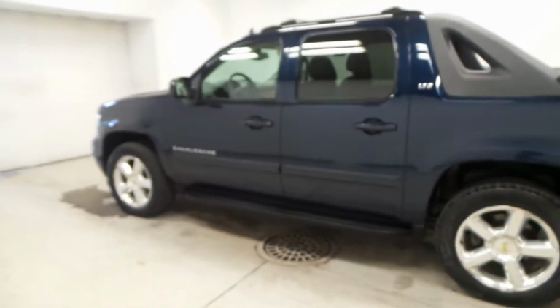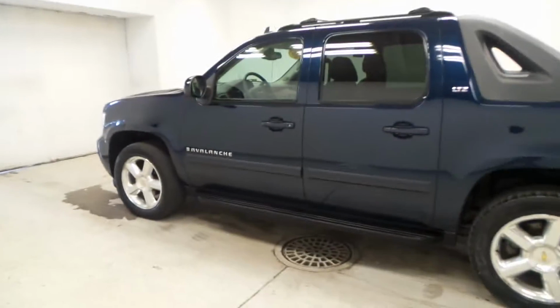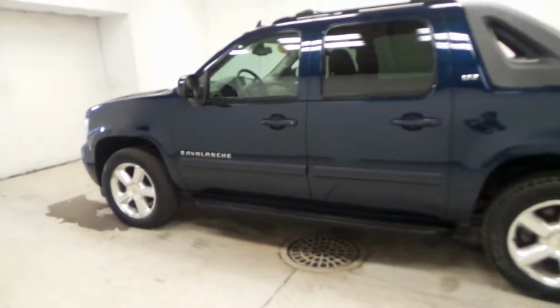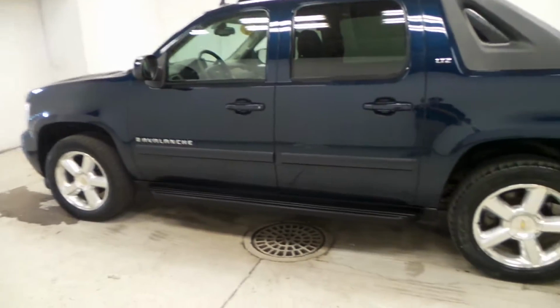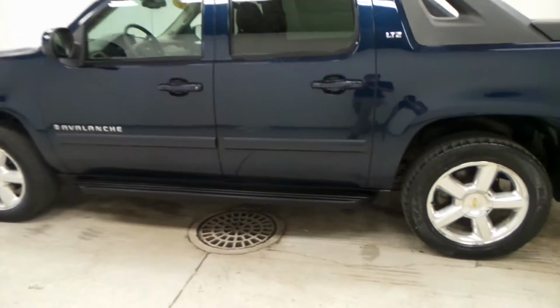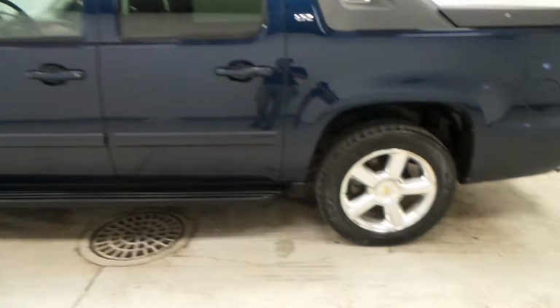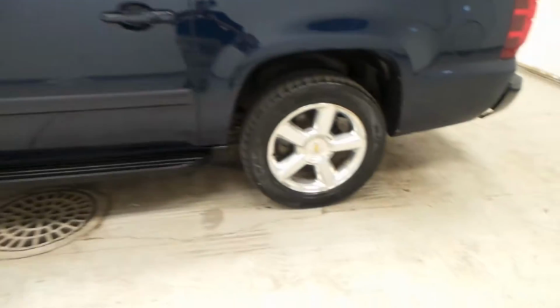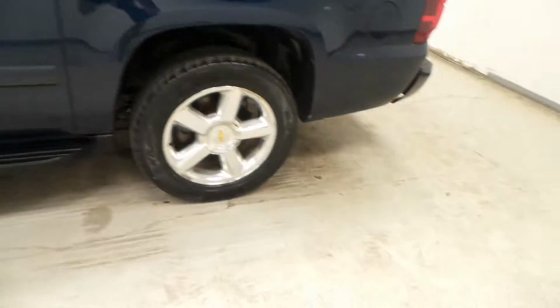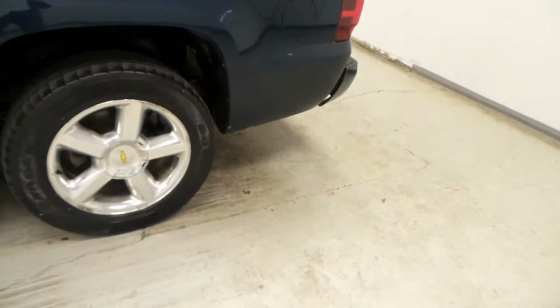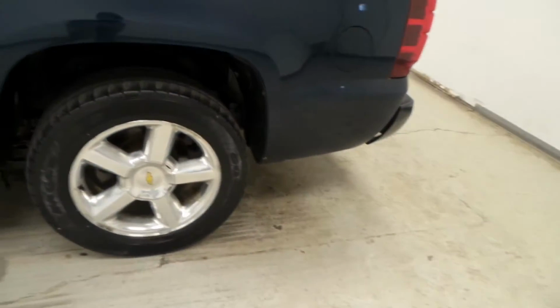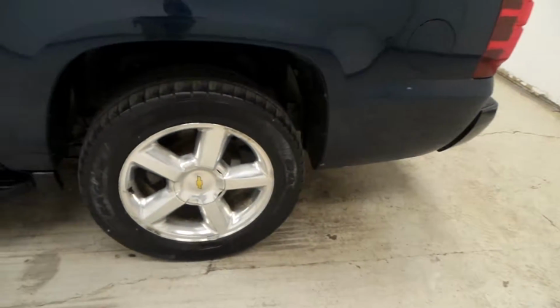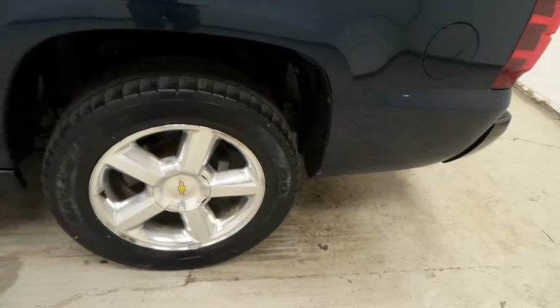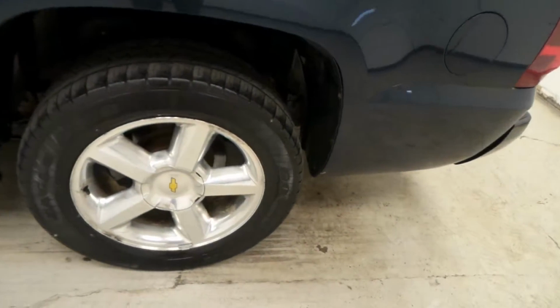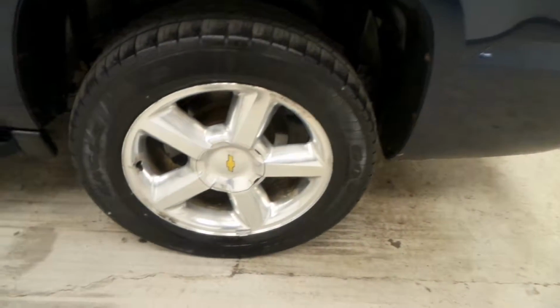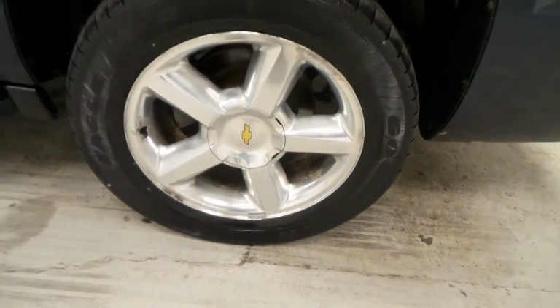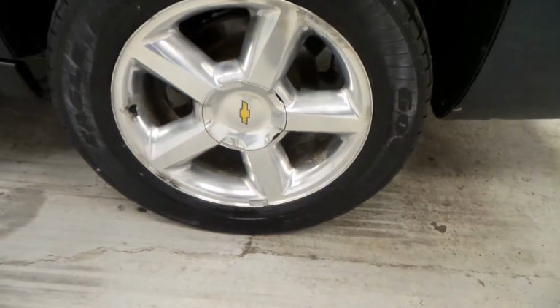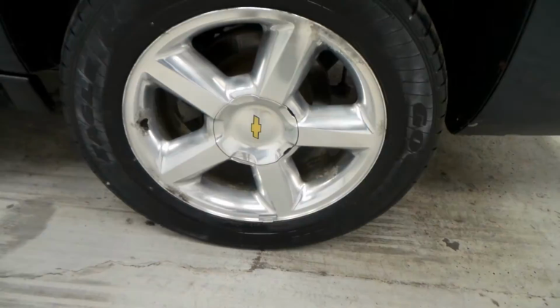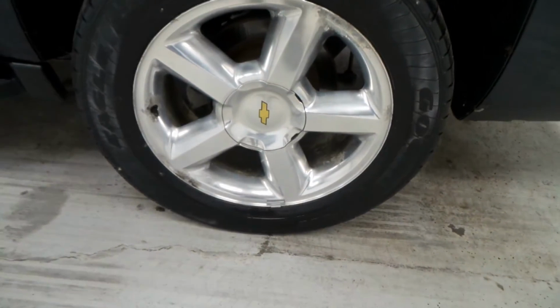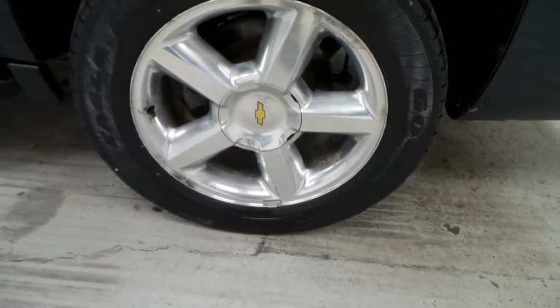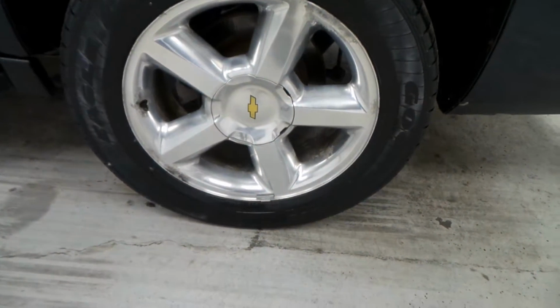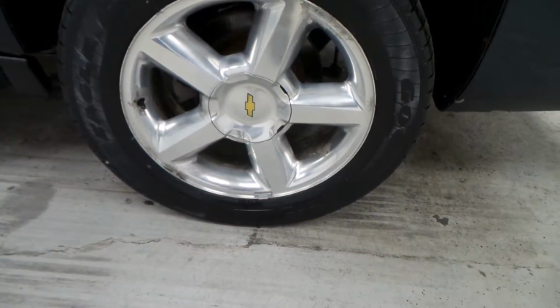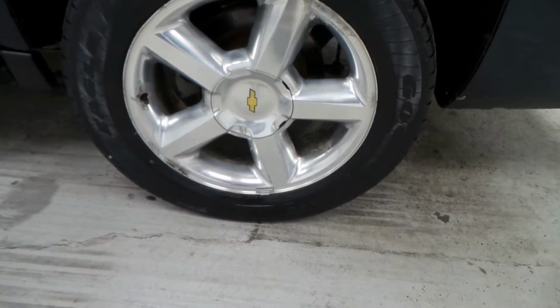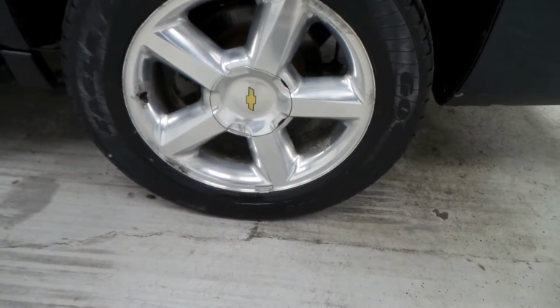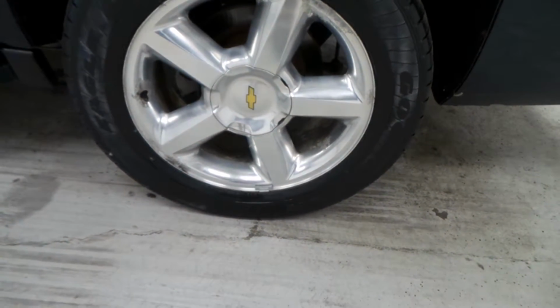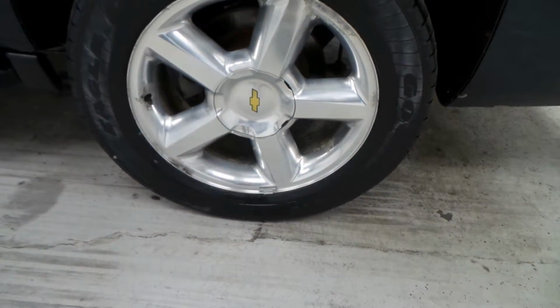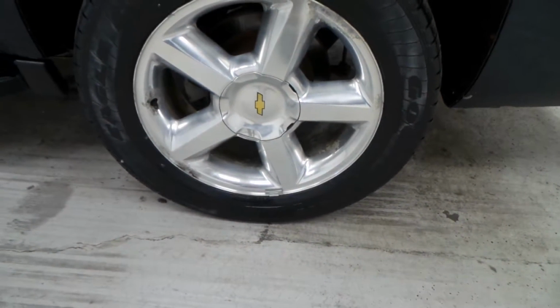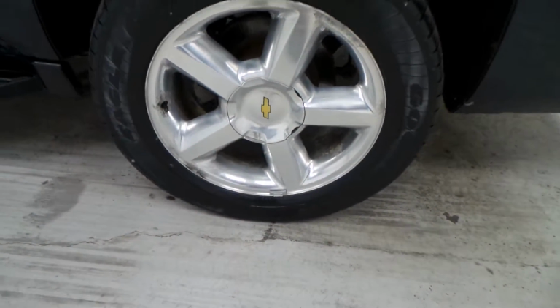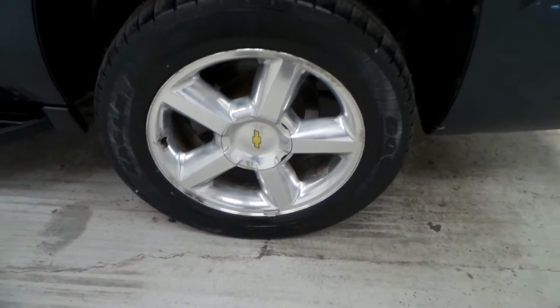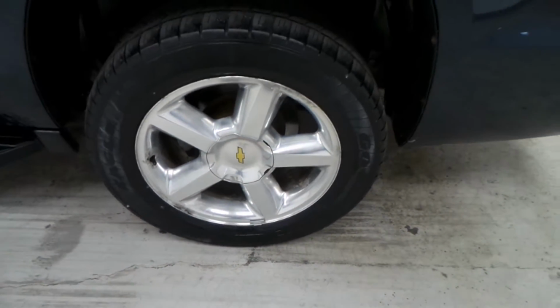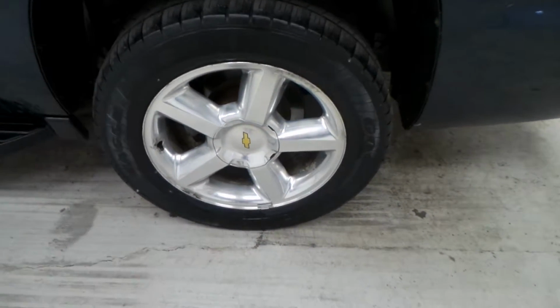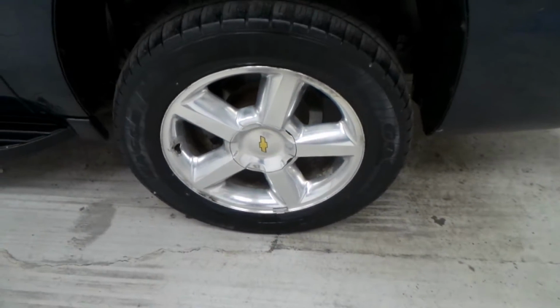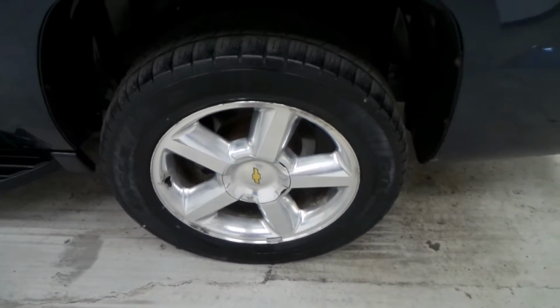Here is the Goodyear Eagle tire on a nice 20 inch chrome alloy rim.